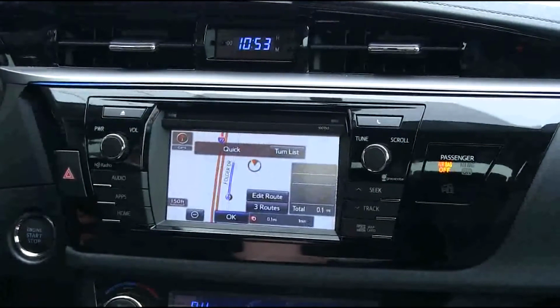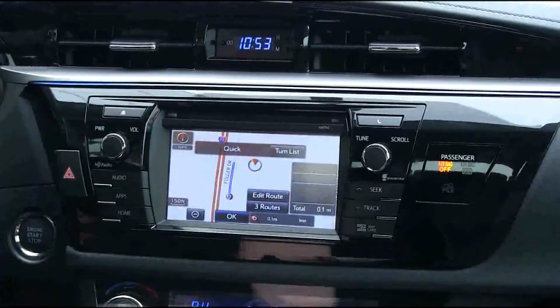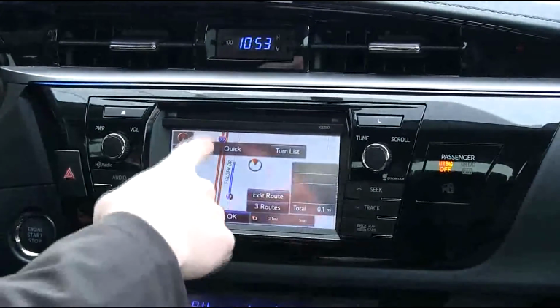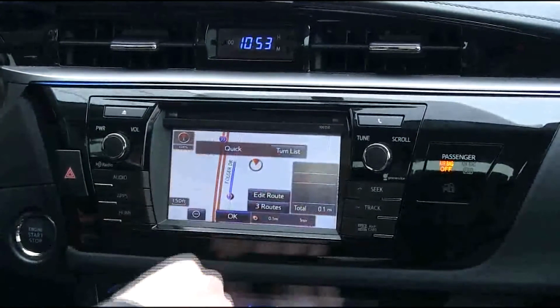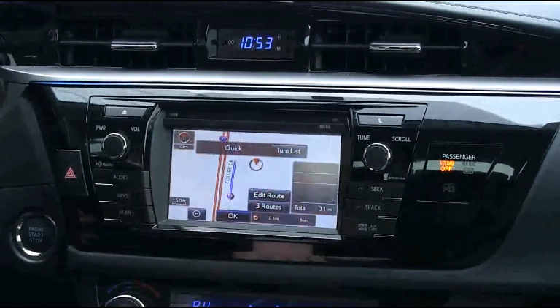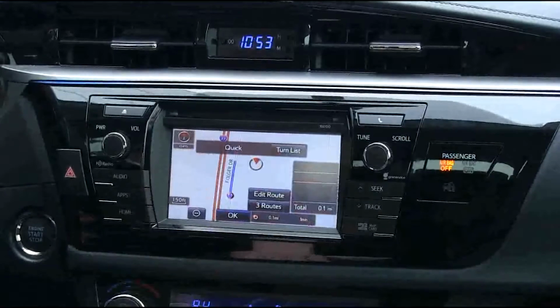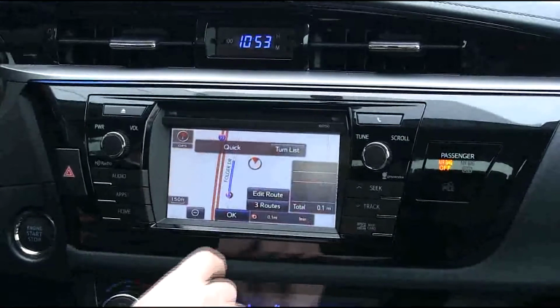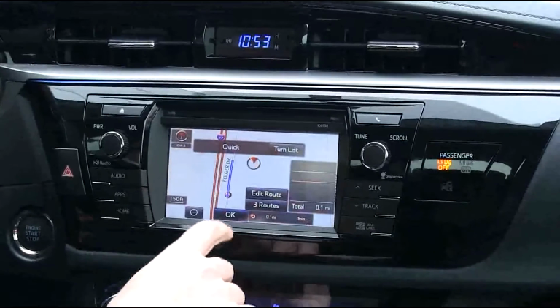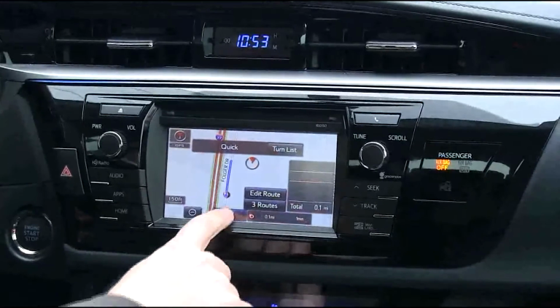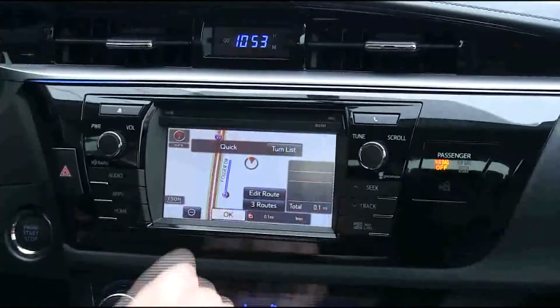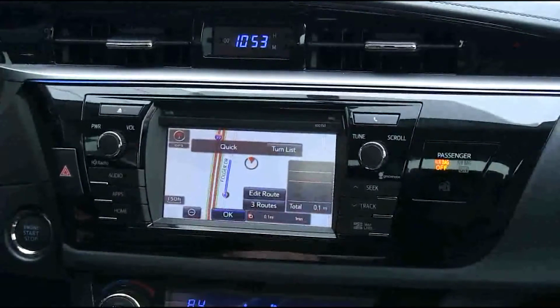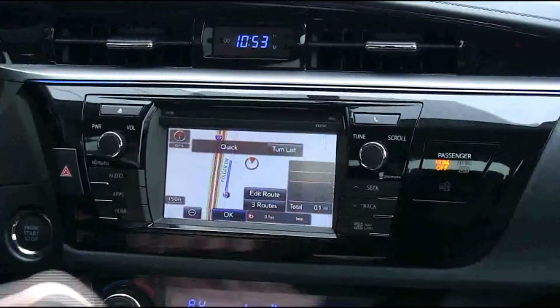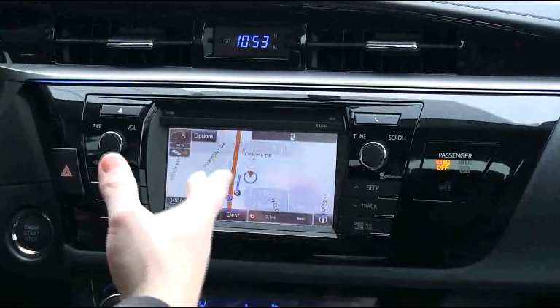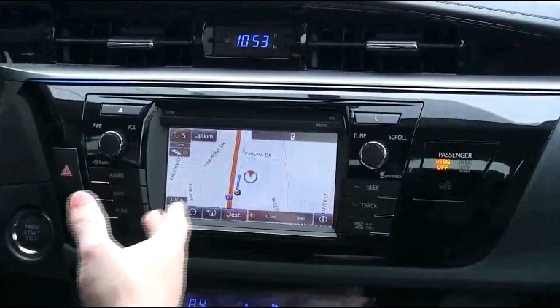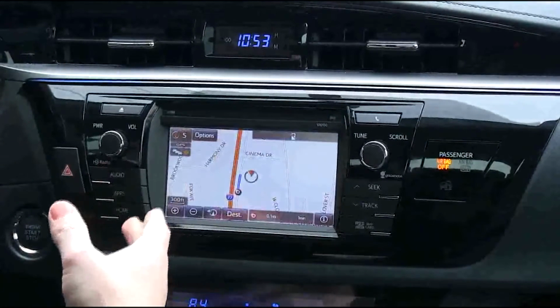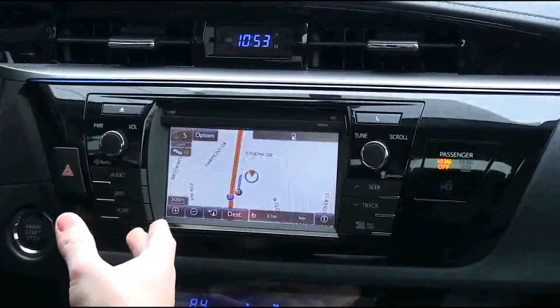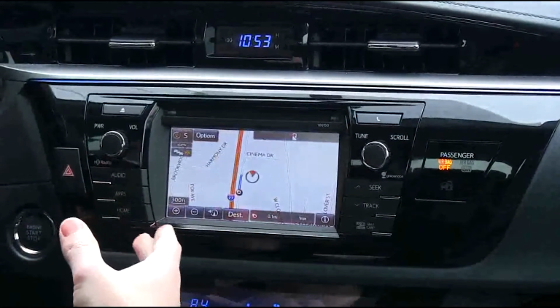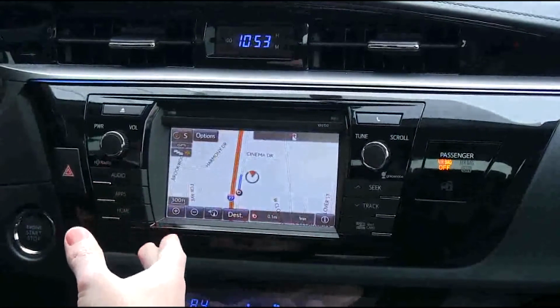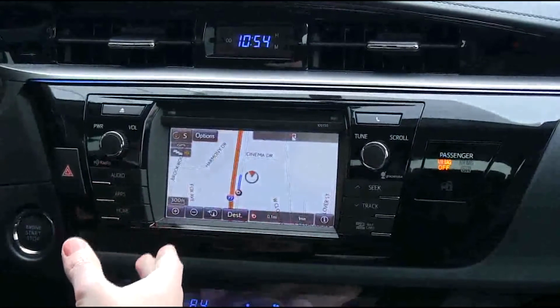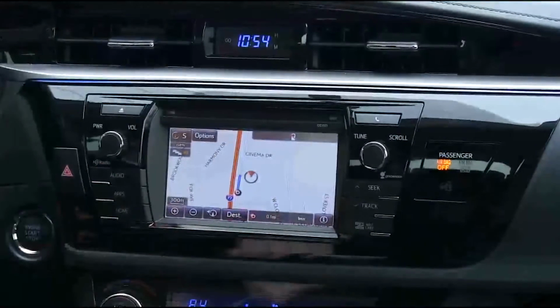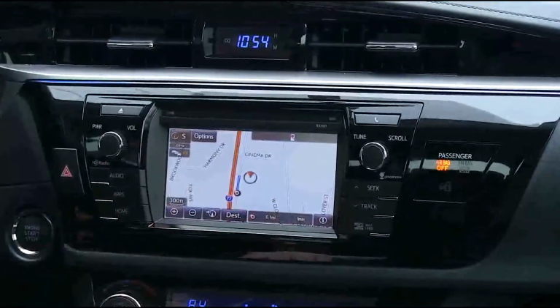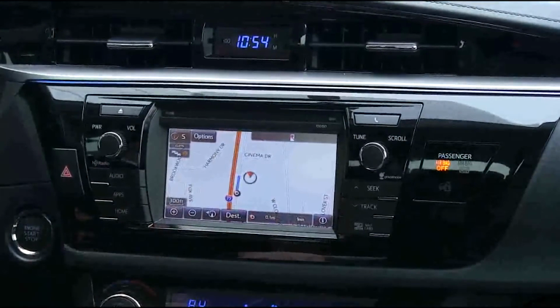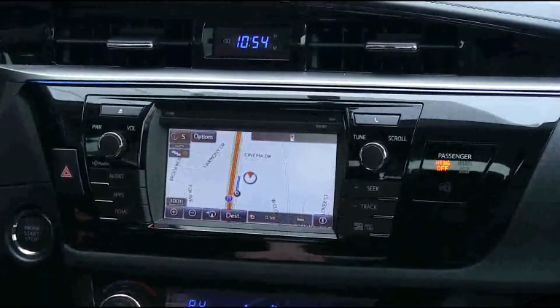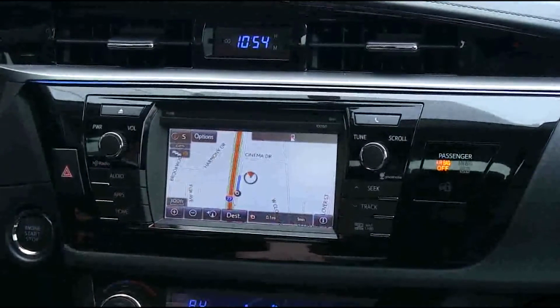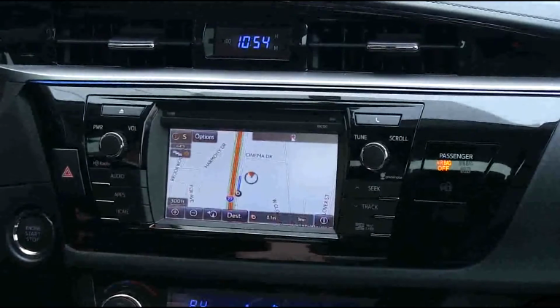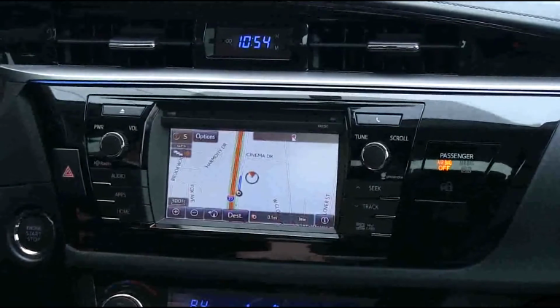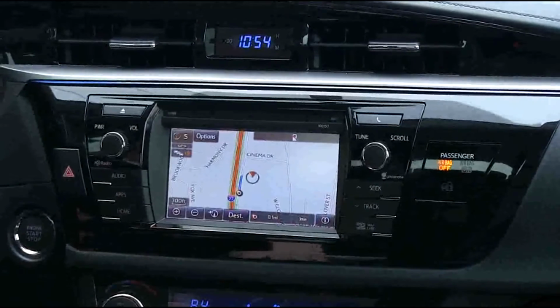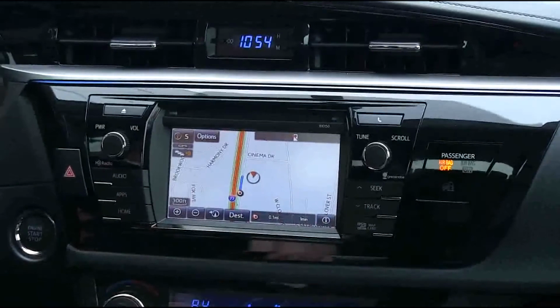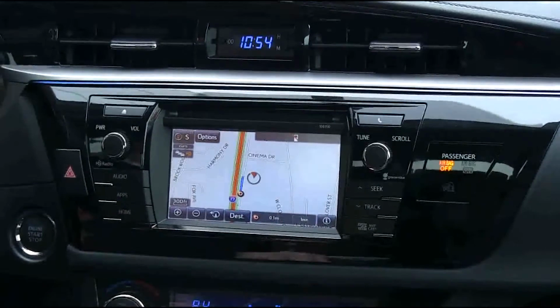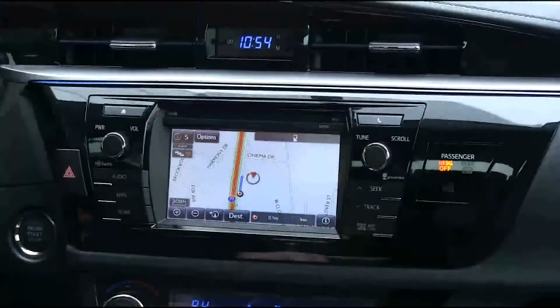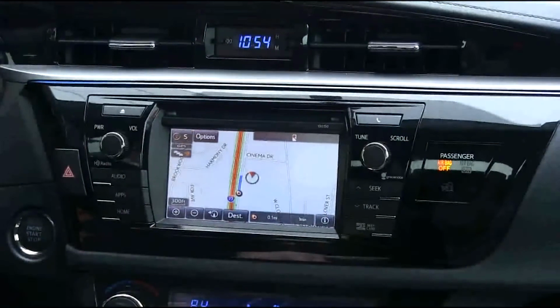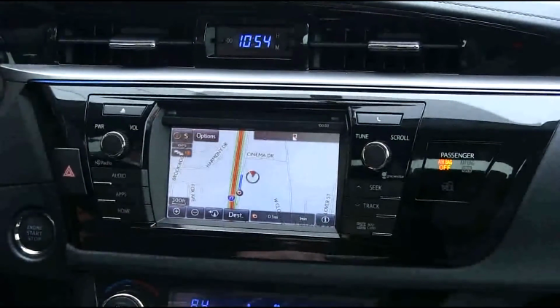You can choose your quick route here and just hit OK. It will say "Please proceed to the highlighted route, then the route guidance will start," and it will tell you how to get there.